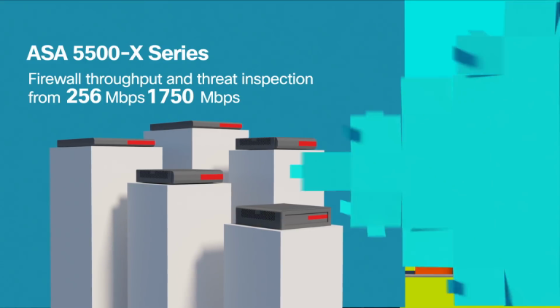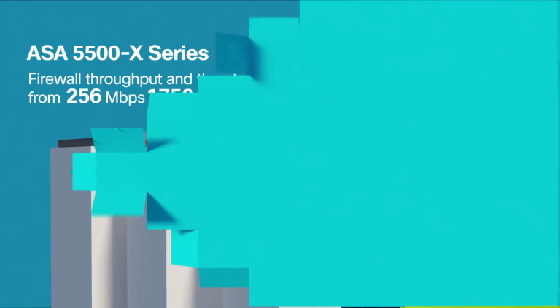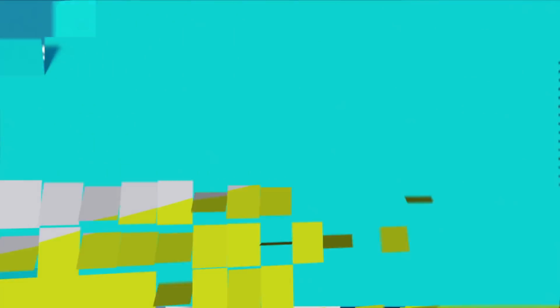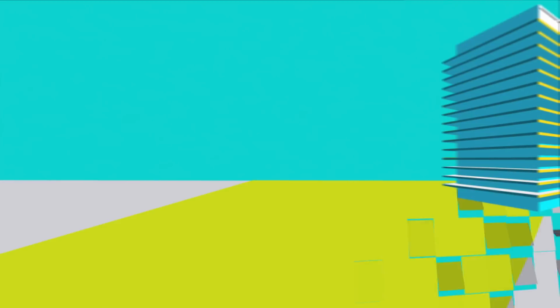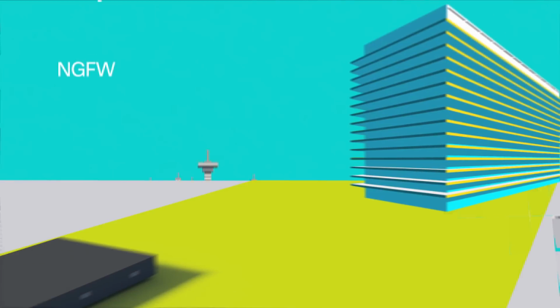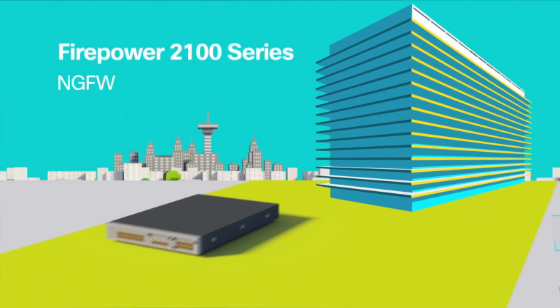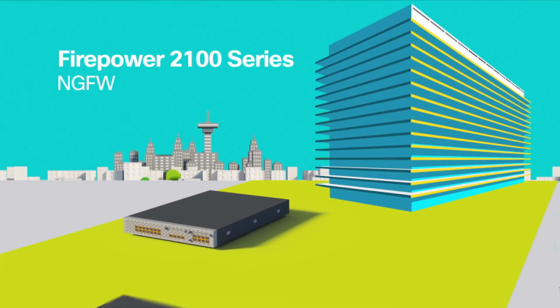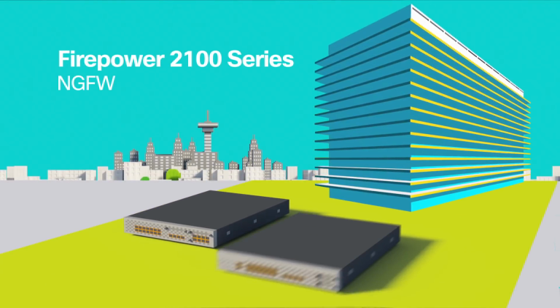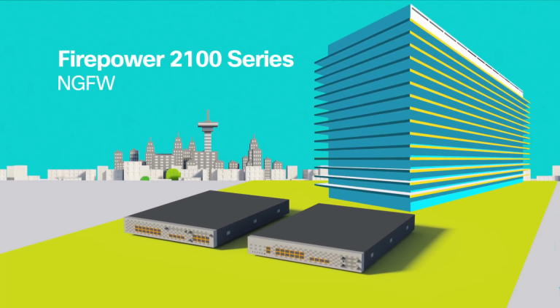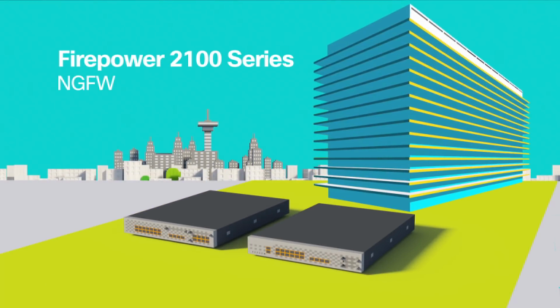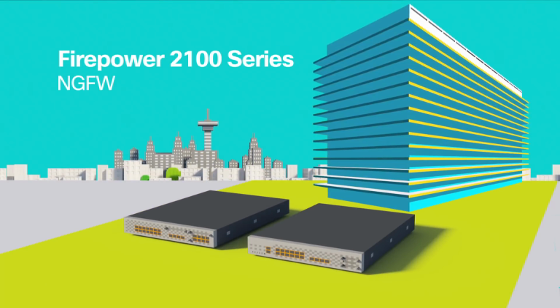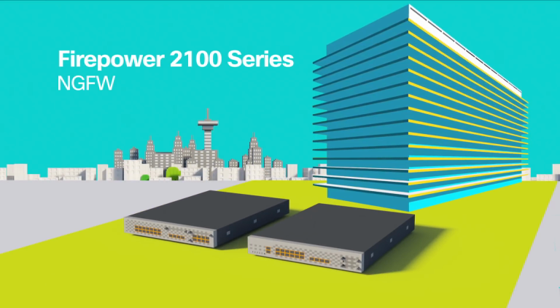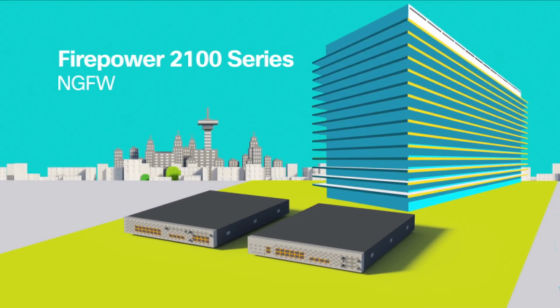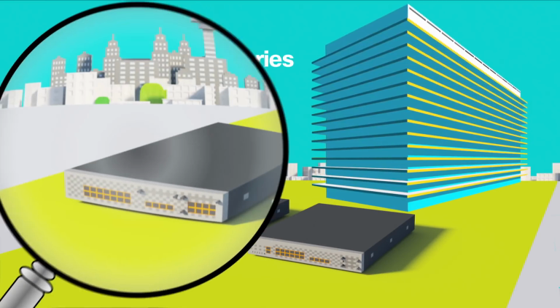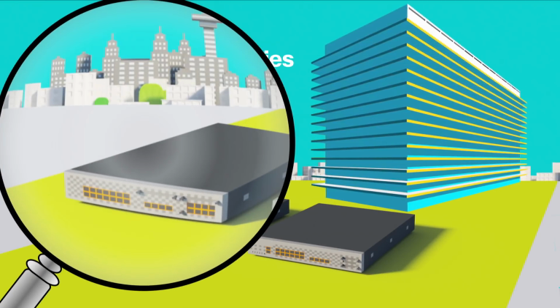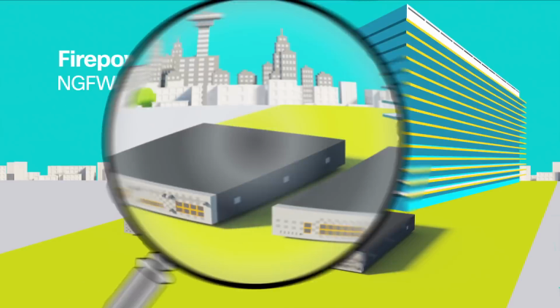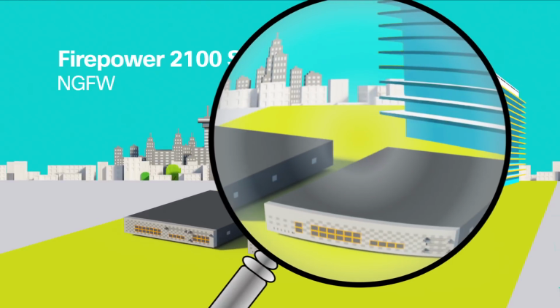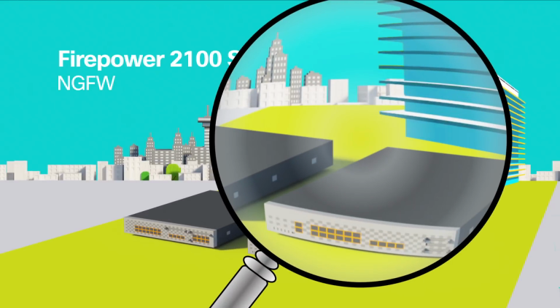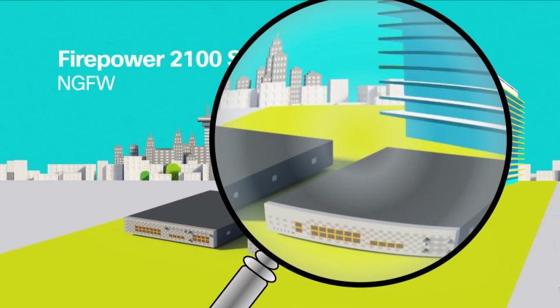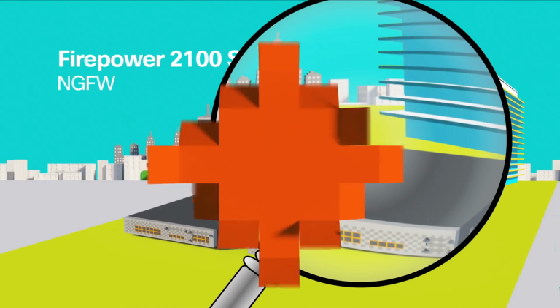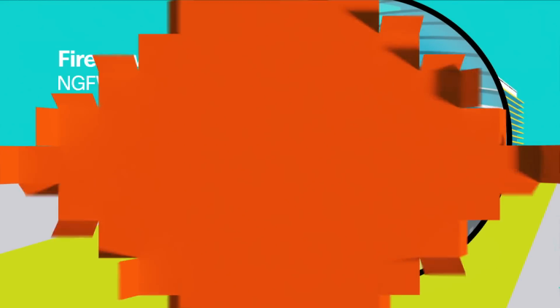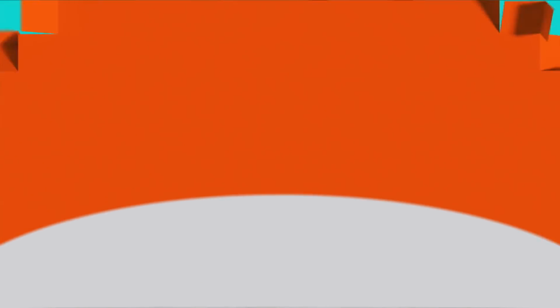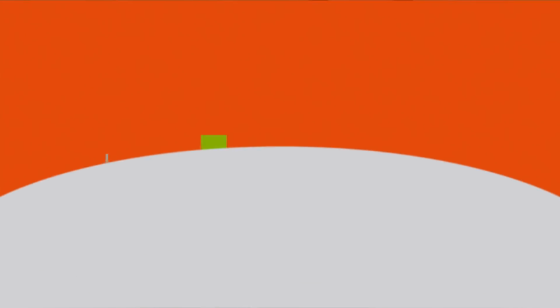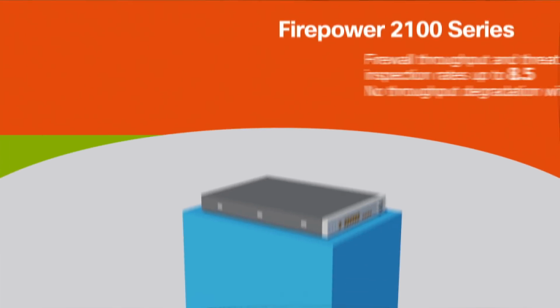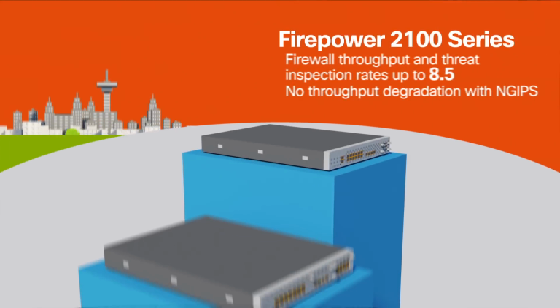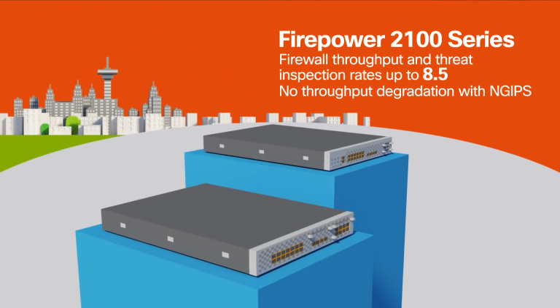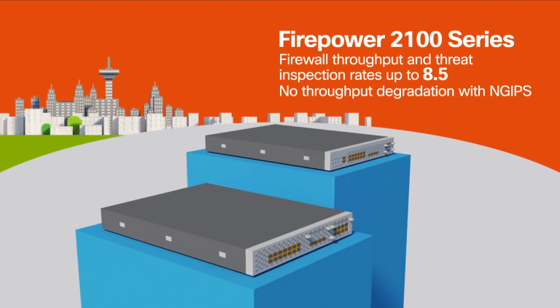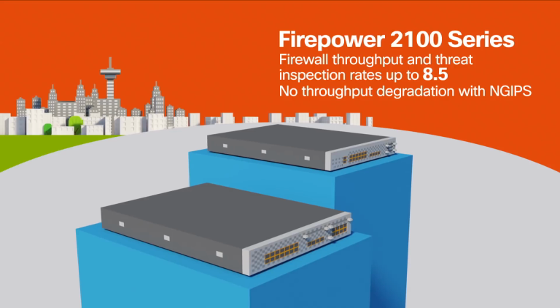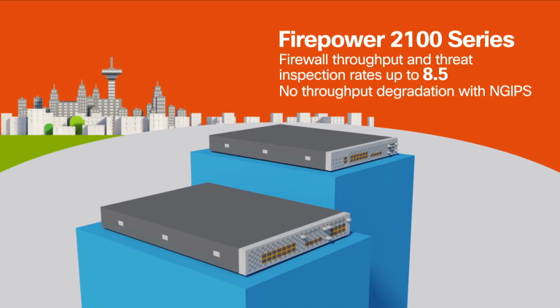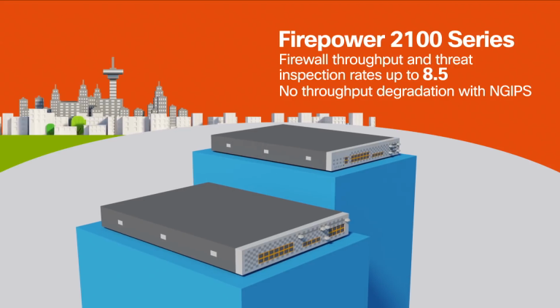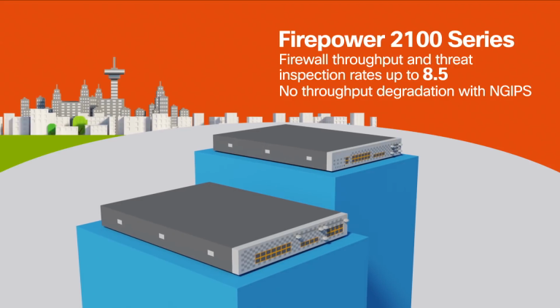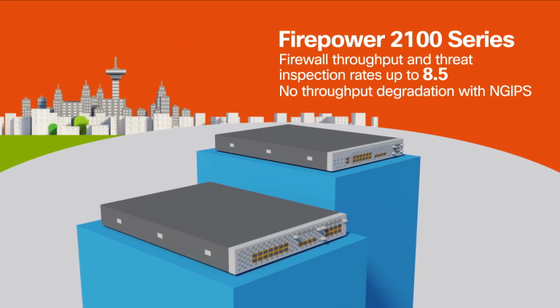For mid-size businesses, the Cisco Firepower 2100 series offers stronger security and more visibility. Enhanced performance delivers firewall throughput and threat inspection rates up to 8.5 gigabytes.